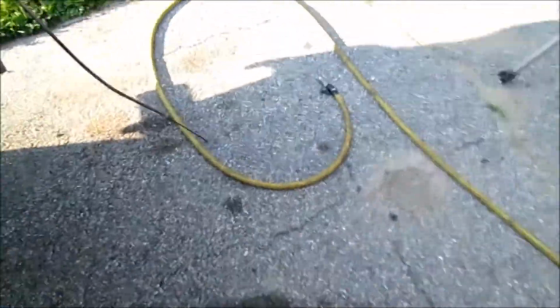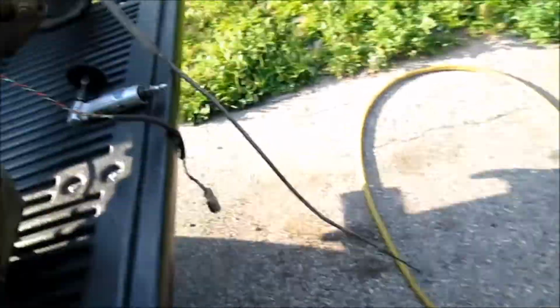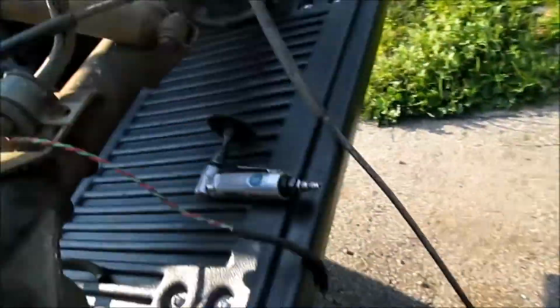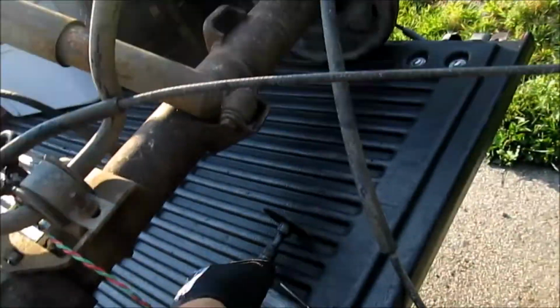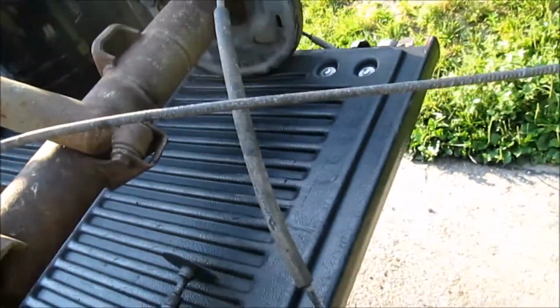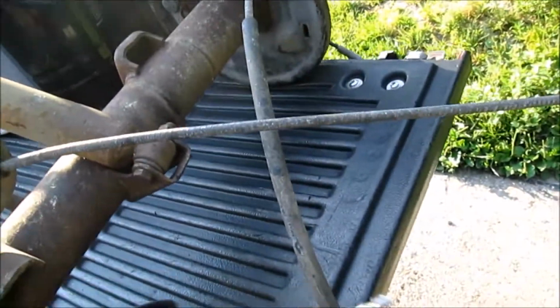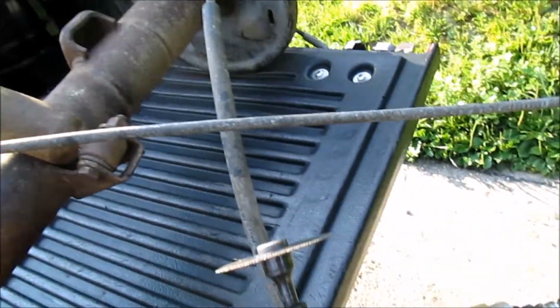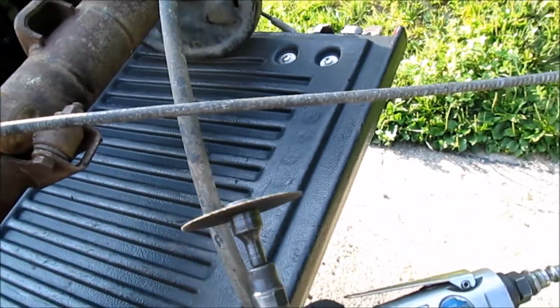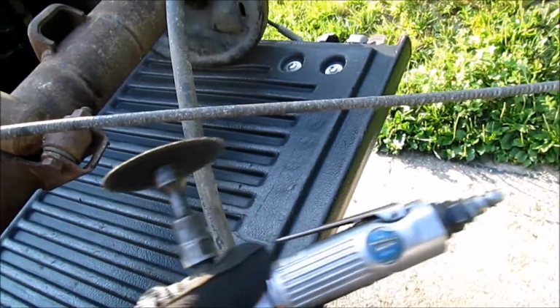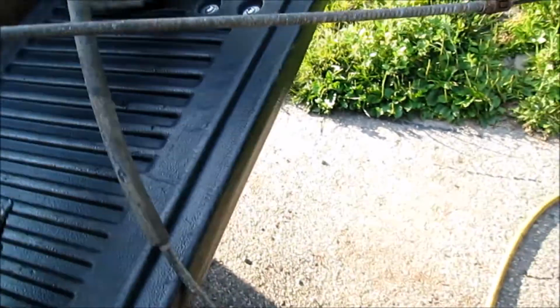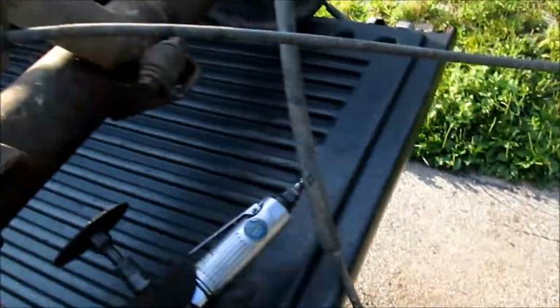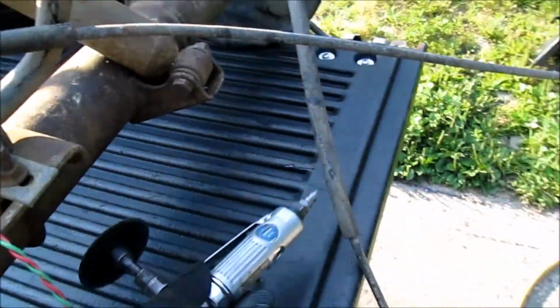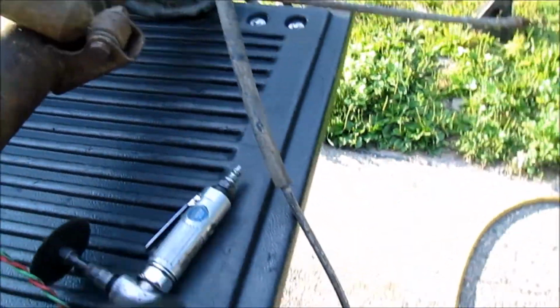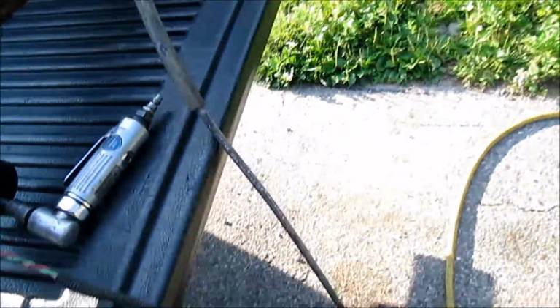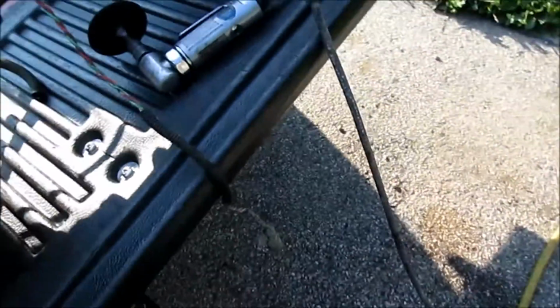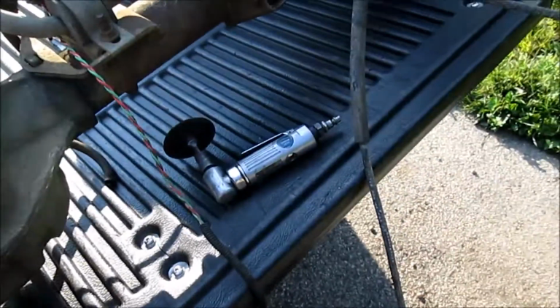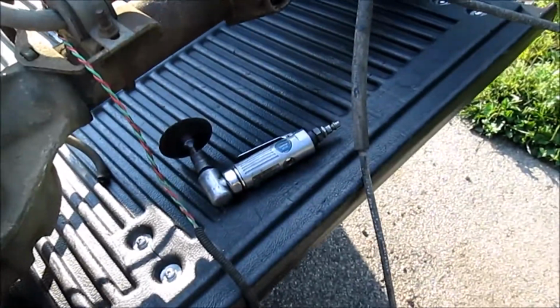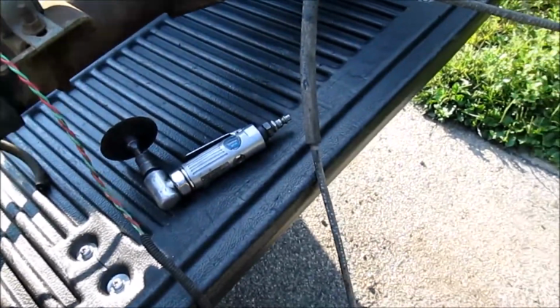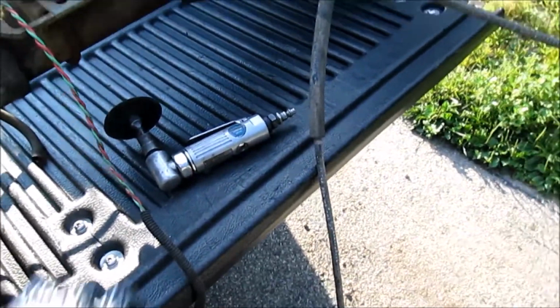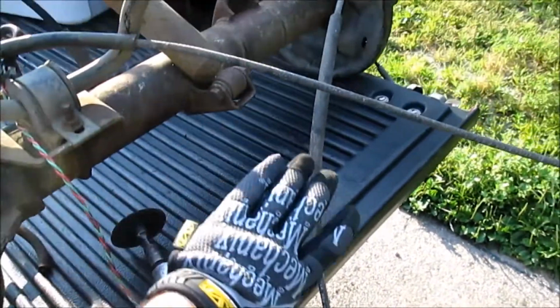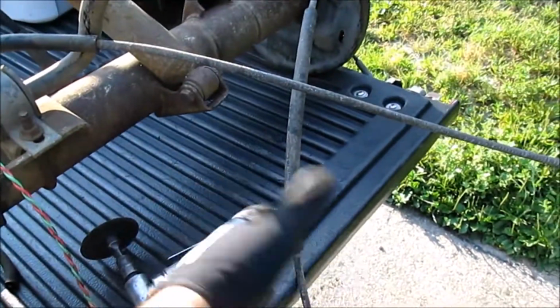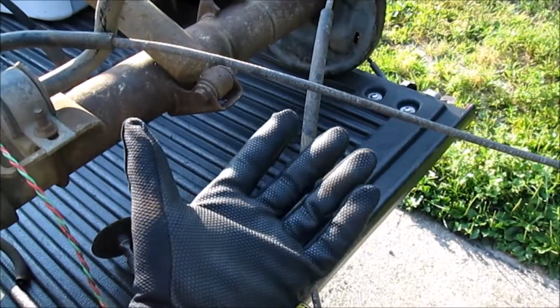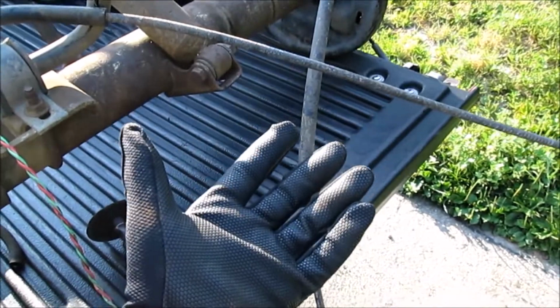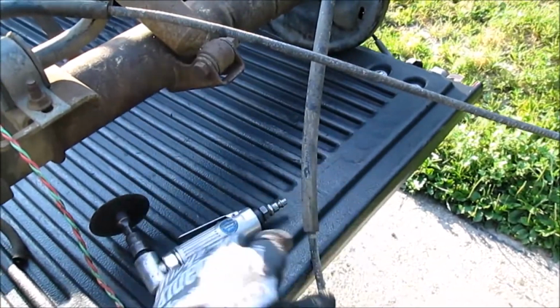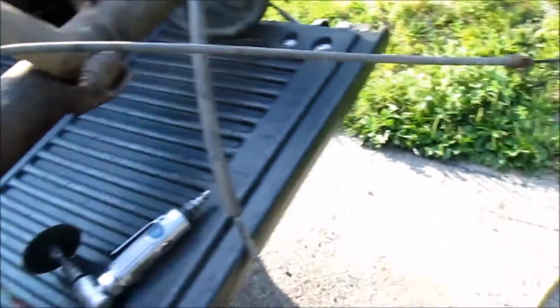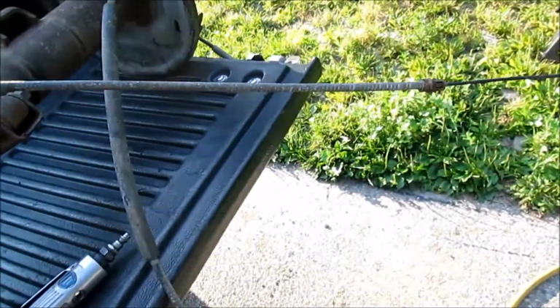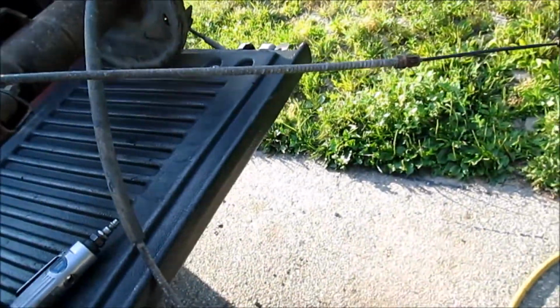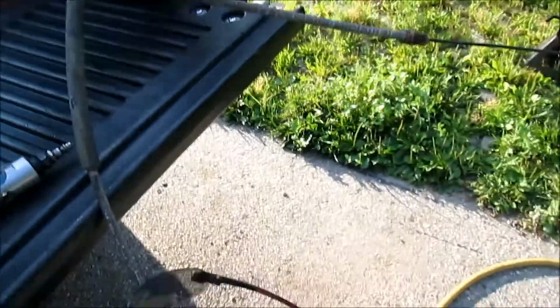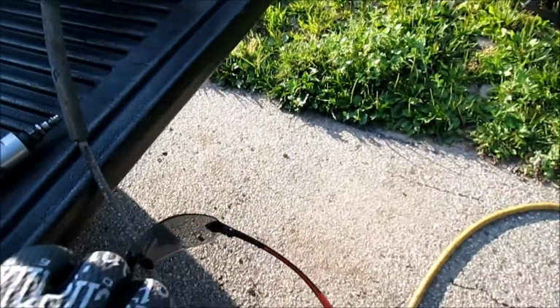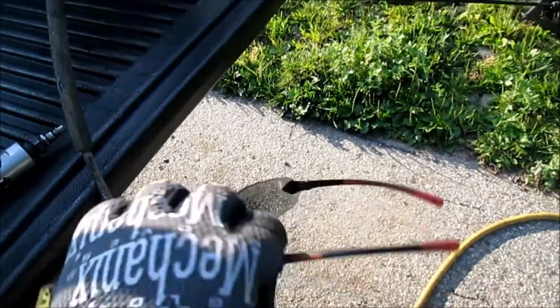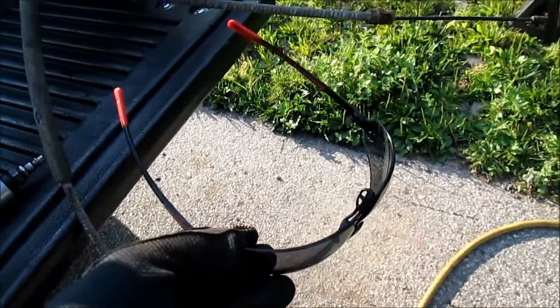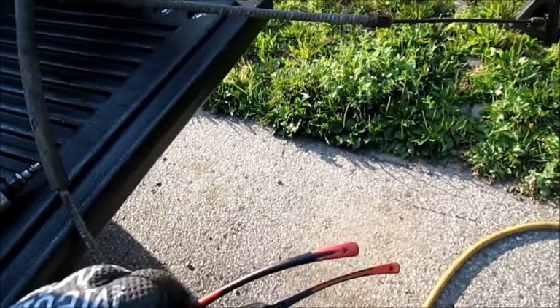For this we're just going to be using a little cutoff wheel with air power. Now when you are using air tools, make sure you've got some sort of hand protection on as well as eye protection.